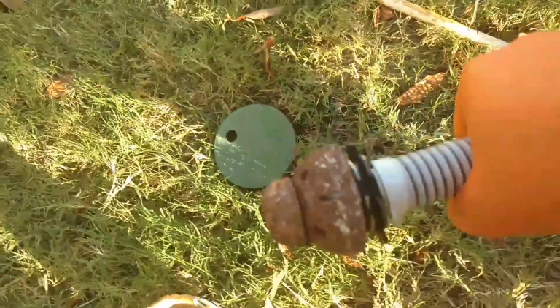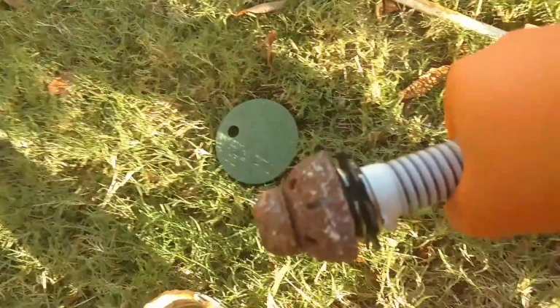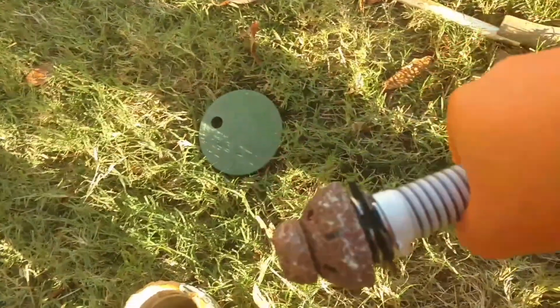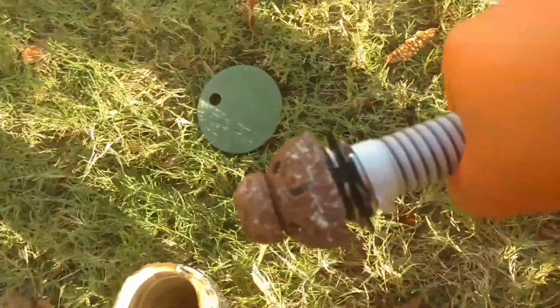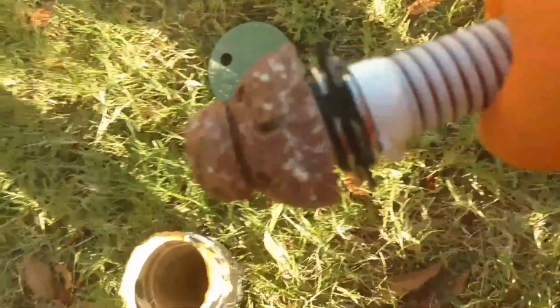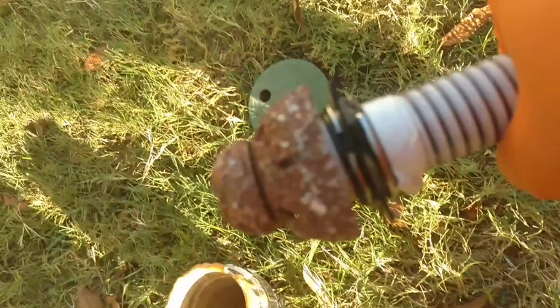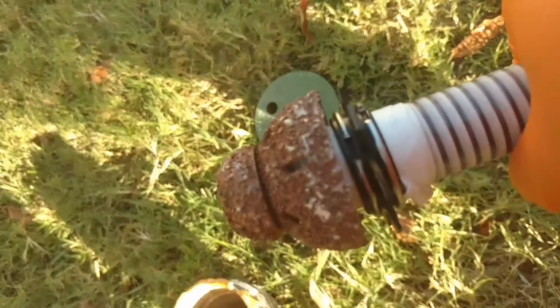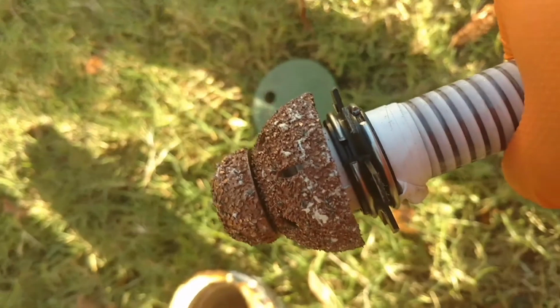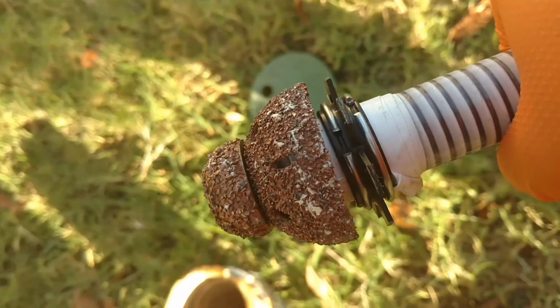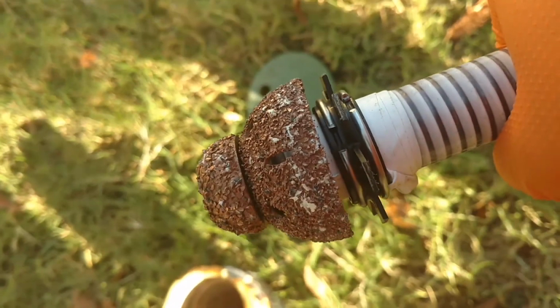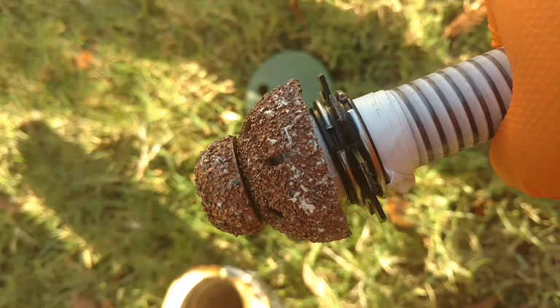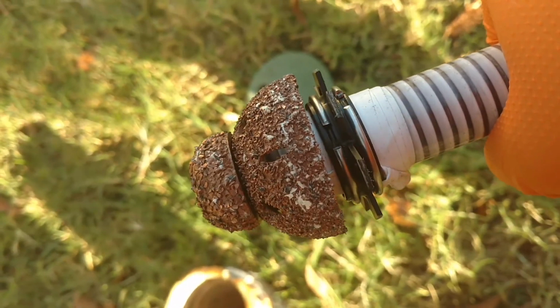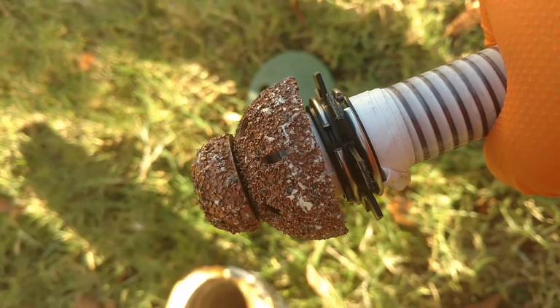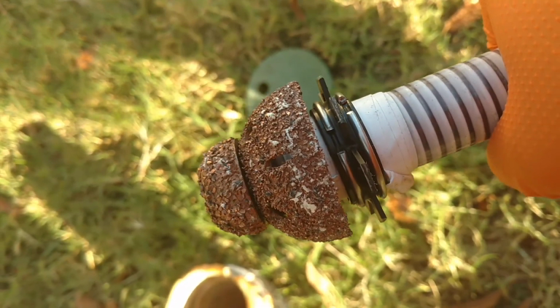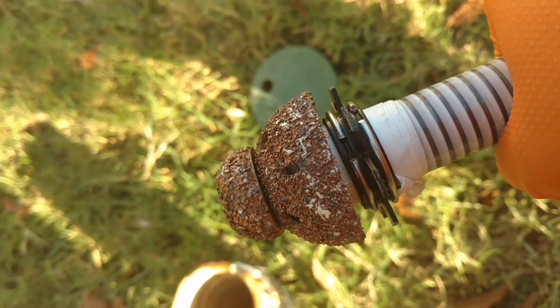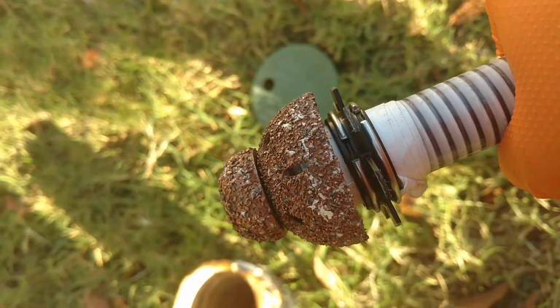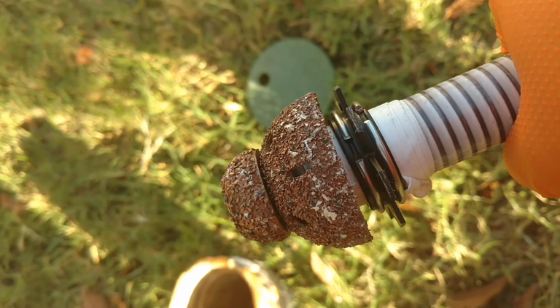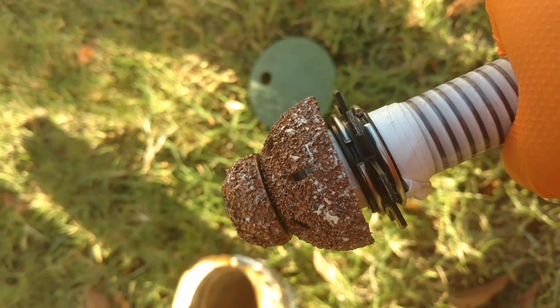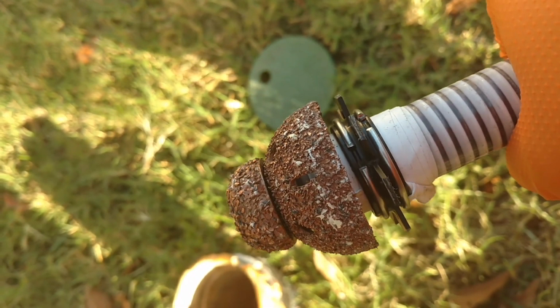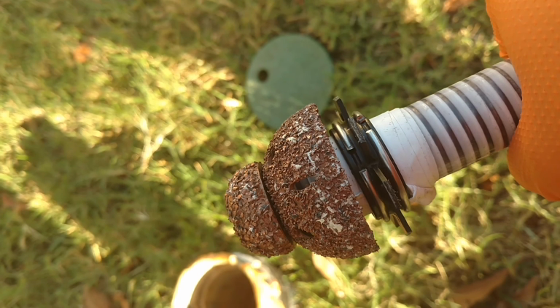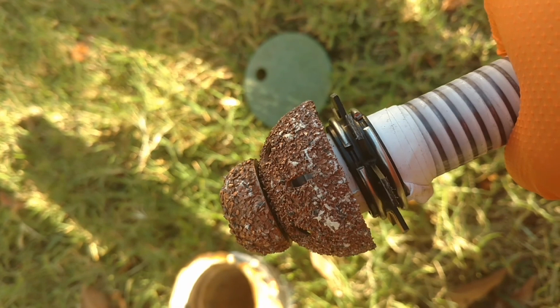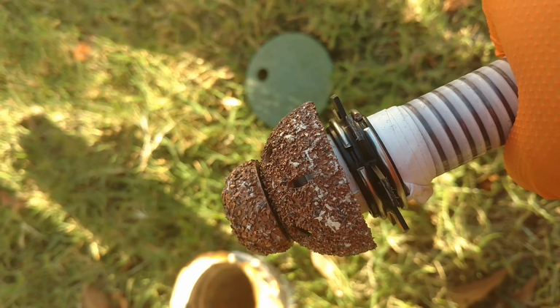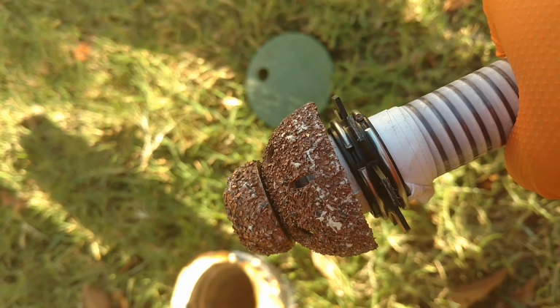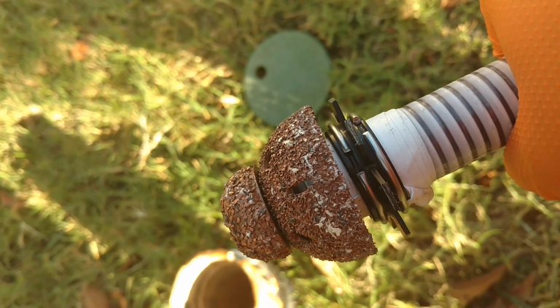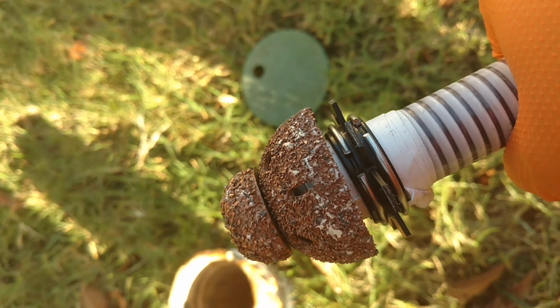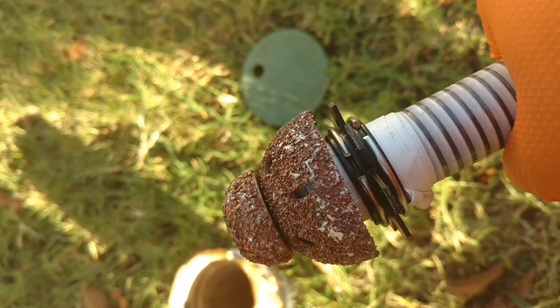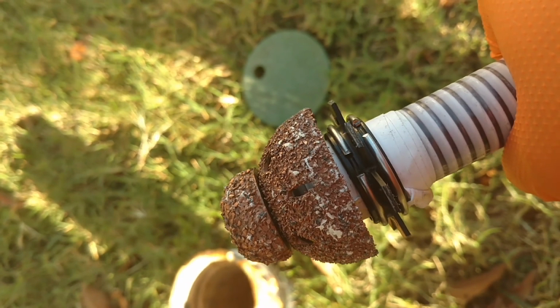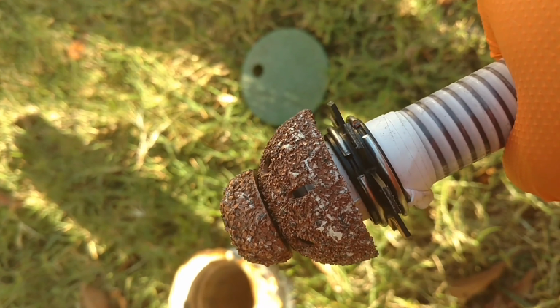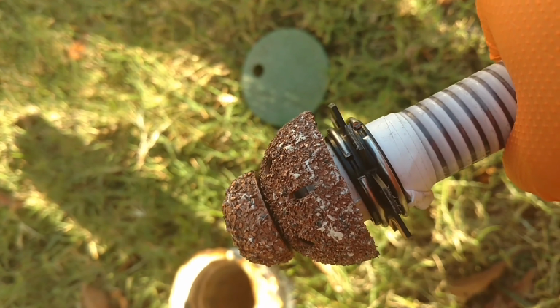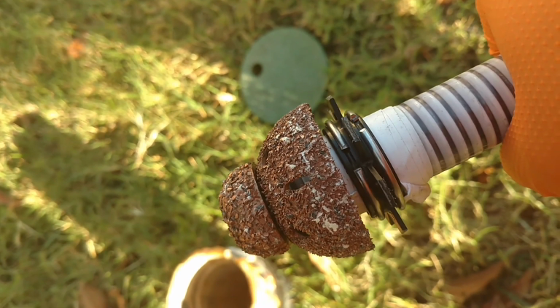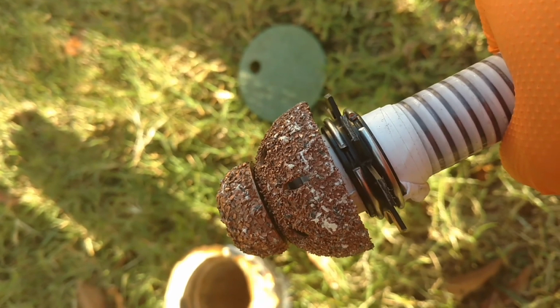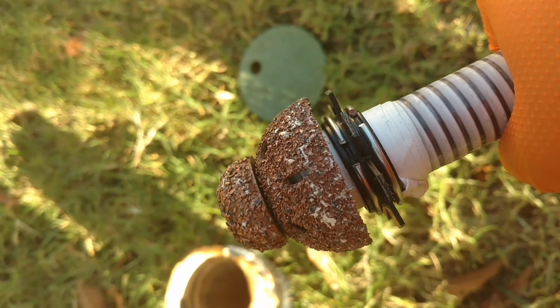So here is my concoction right here. This is what I'm using right now to grind out that collapse or that failed pipe patch.